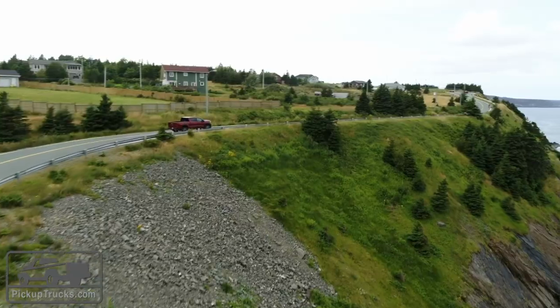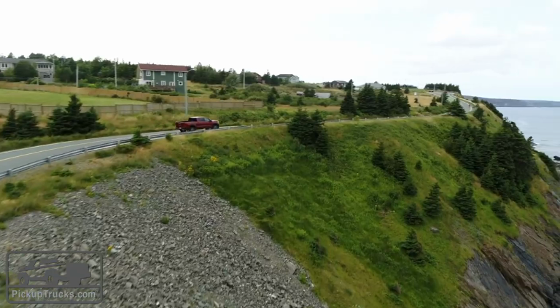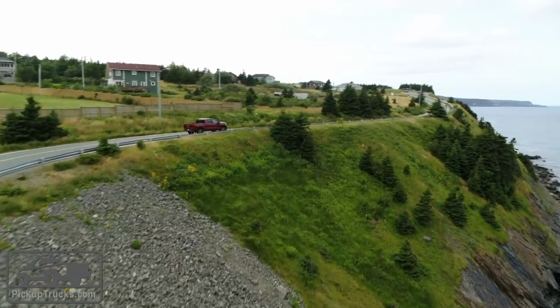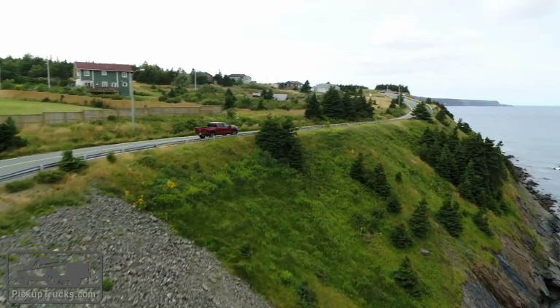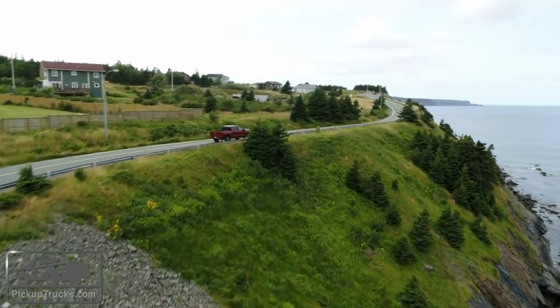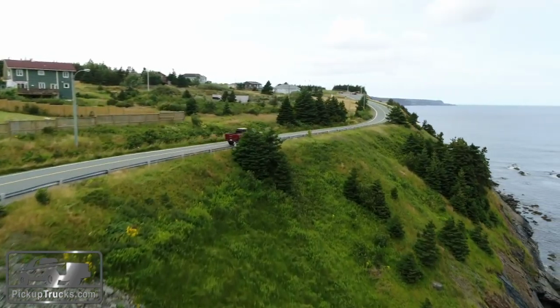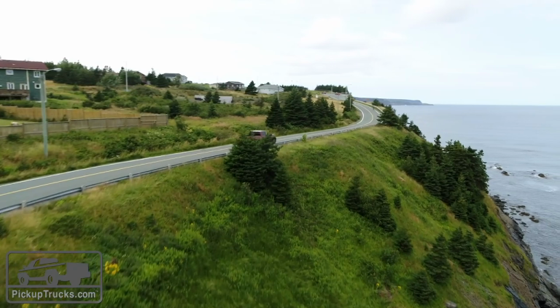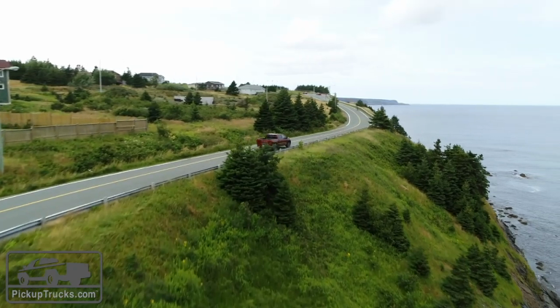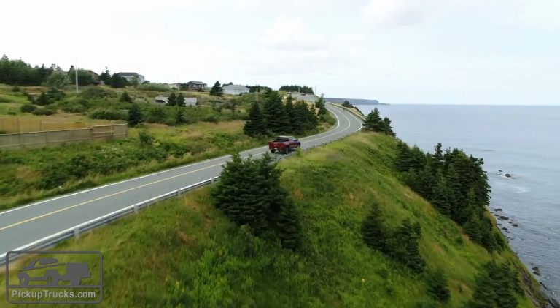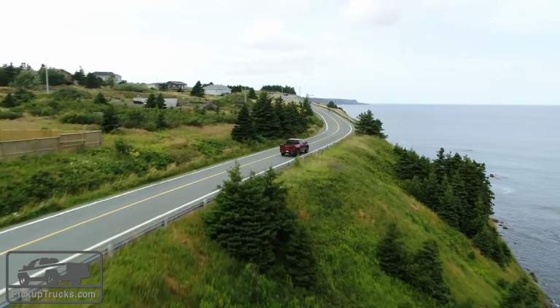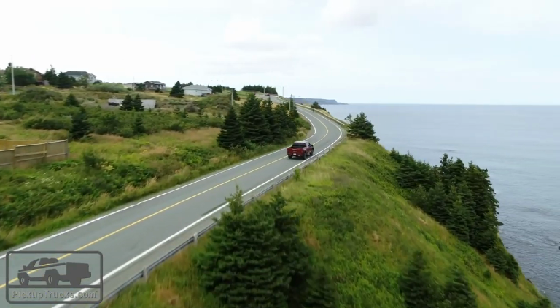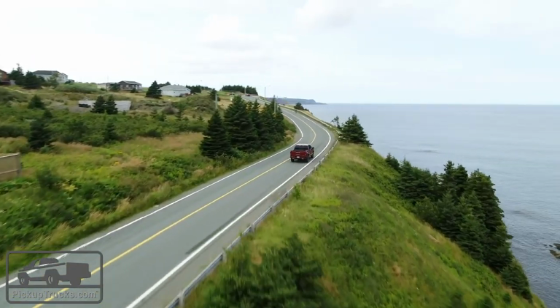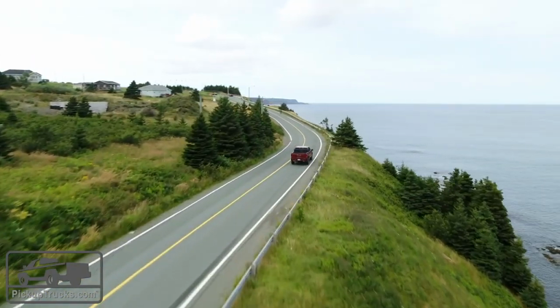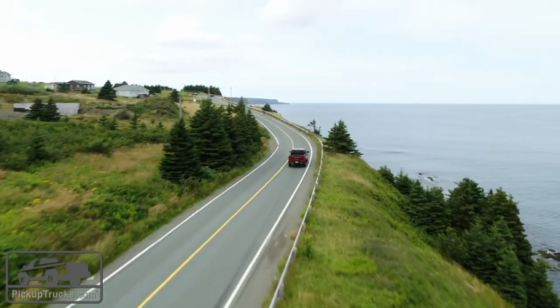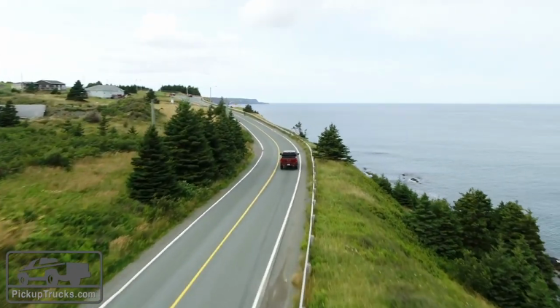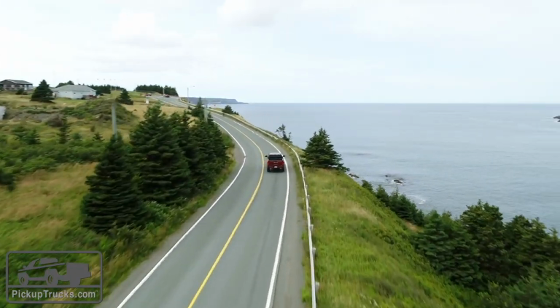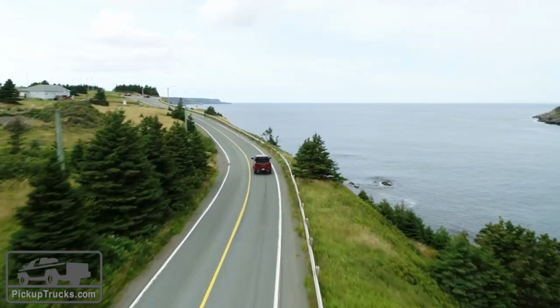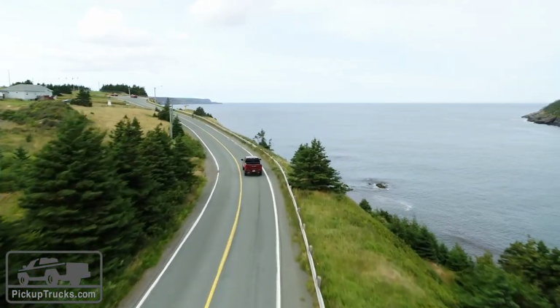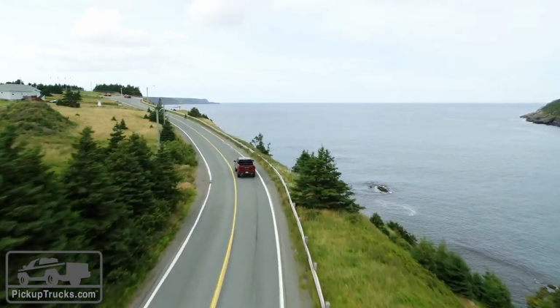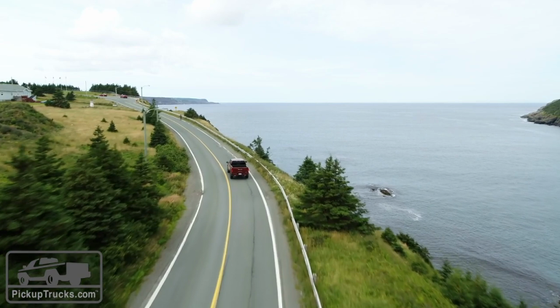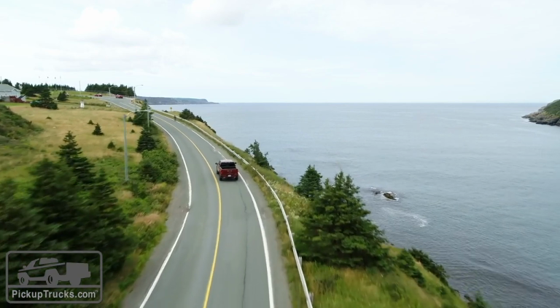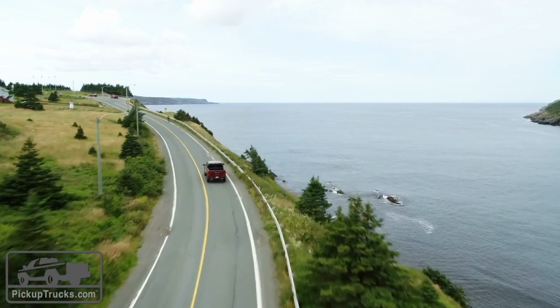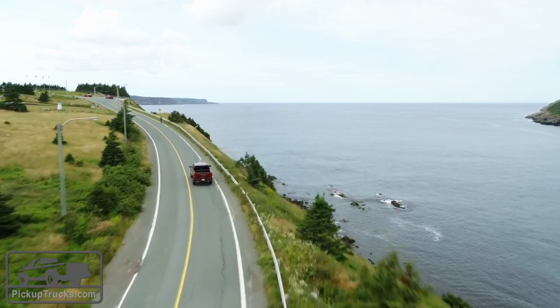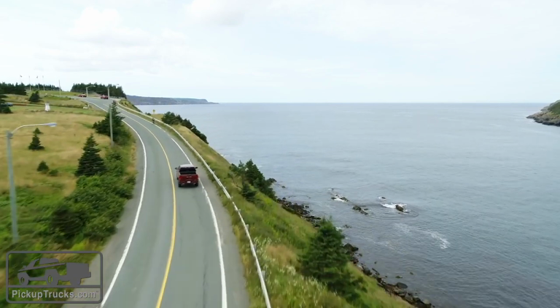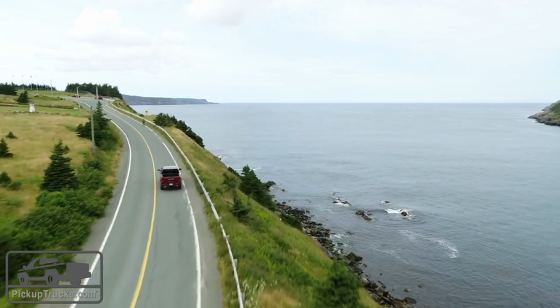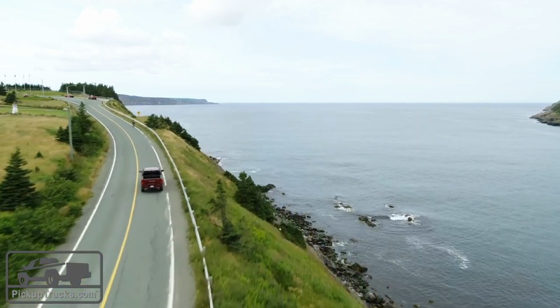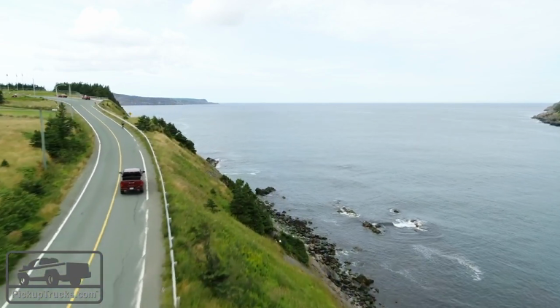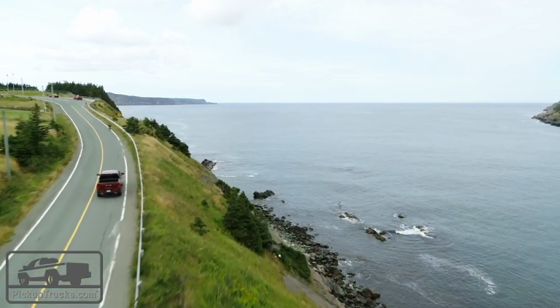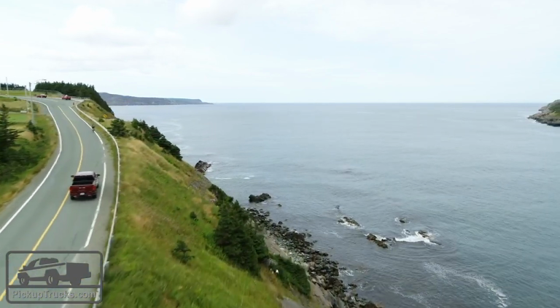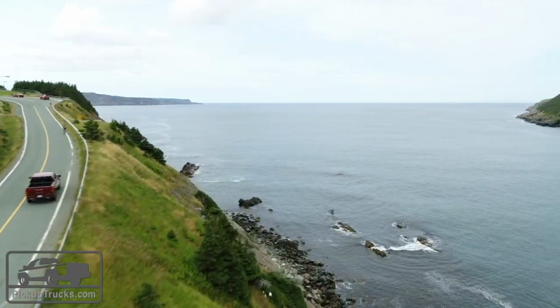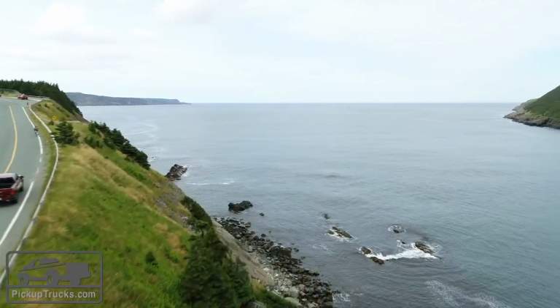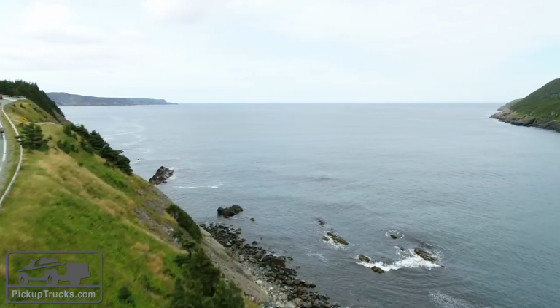So we've come here to the ends of the earth, practically — the easternmost point in North America, St. John's, Newfoundland — to drive the new 2019 Sierra. And here are the things that you can only get on the Sierra that you can't get on the Silverado.